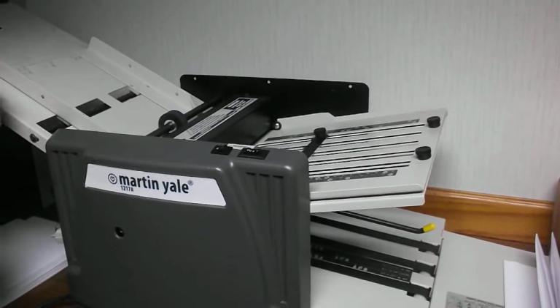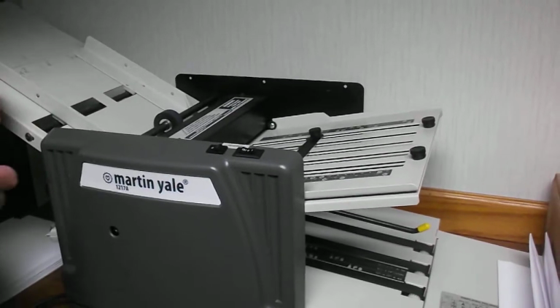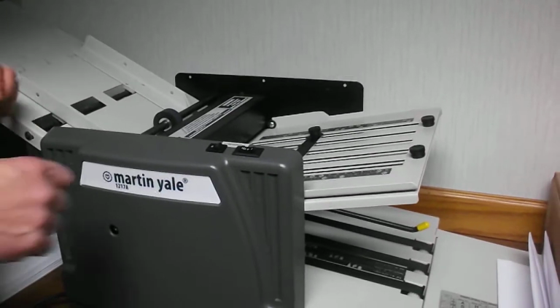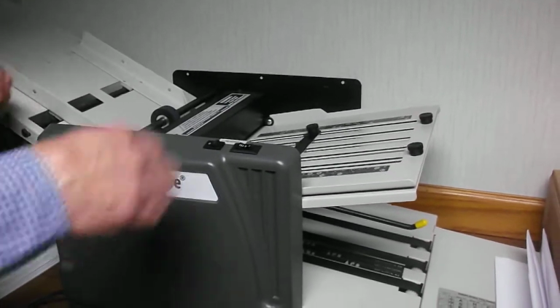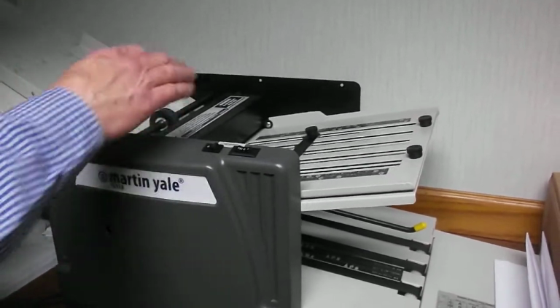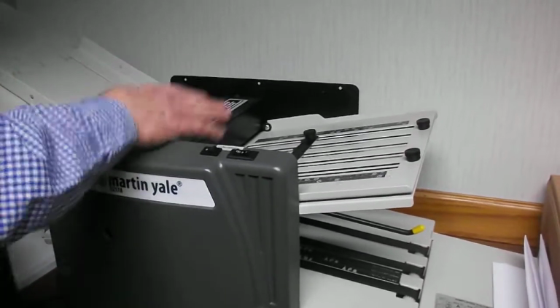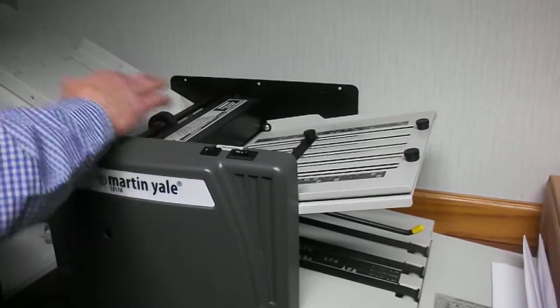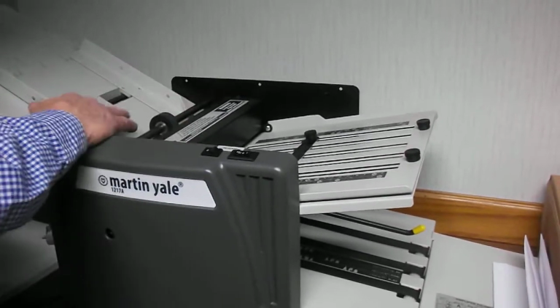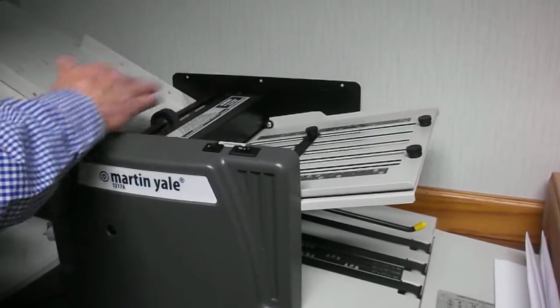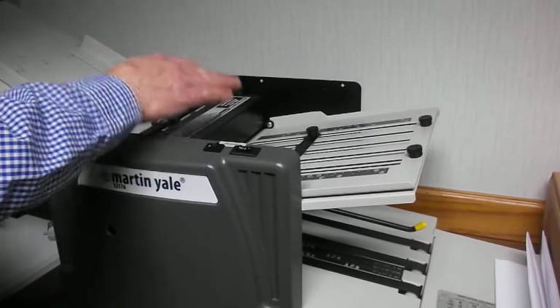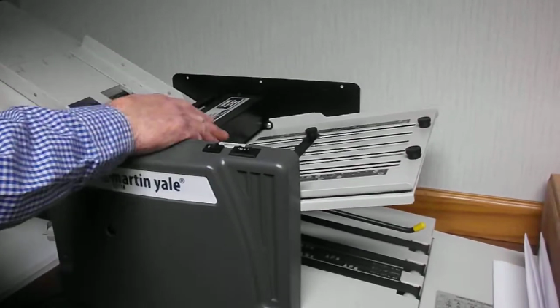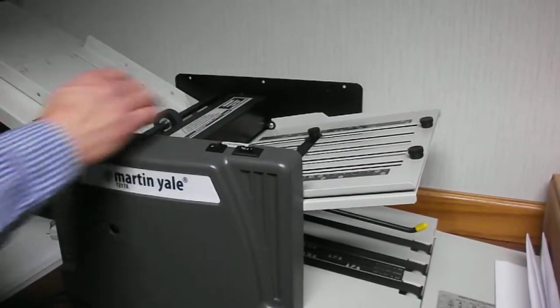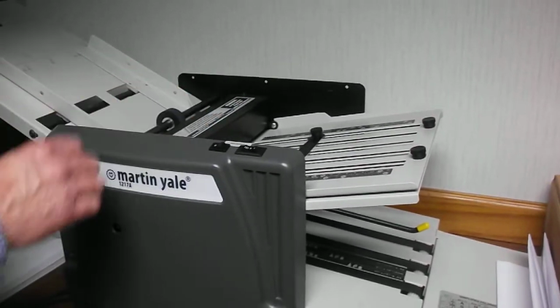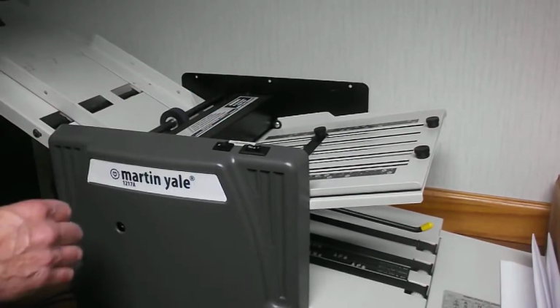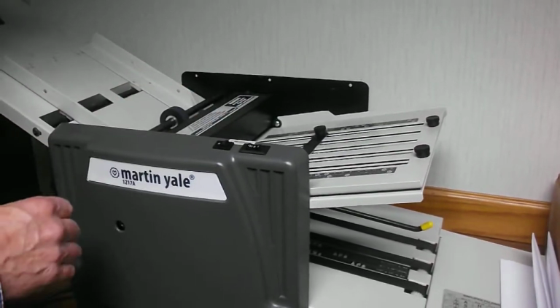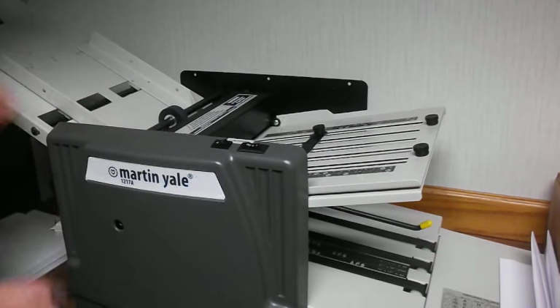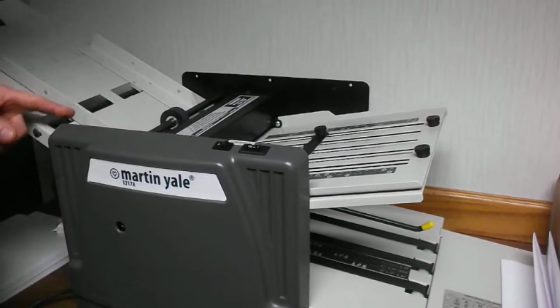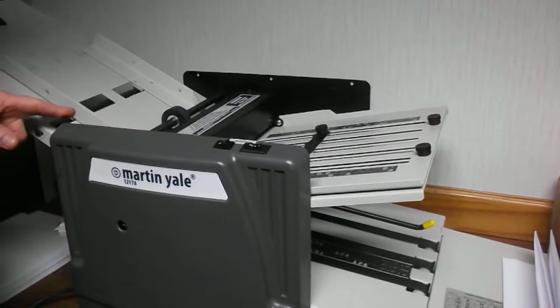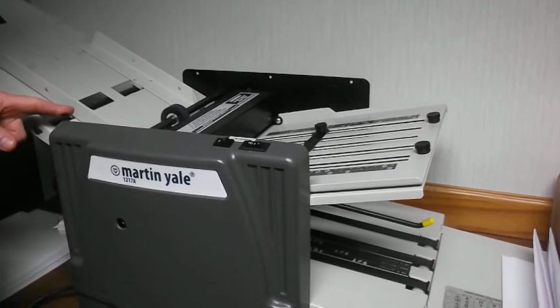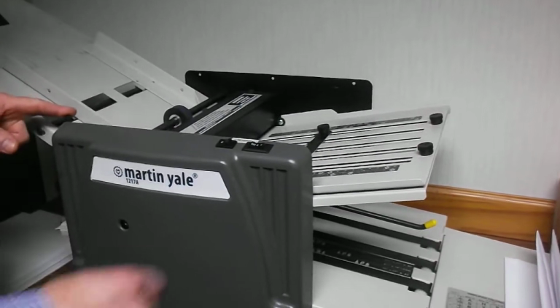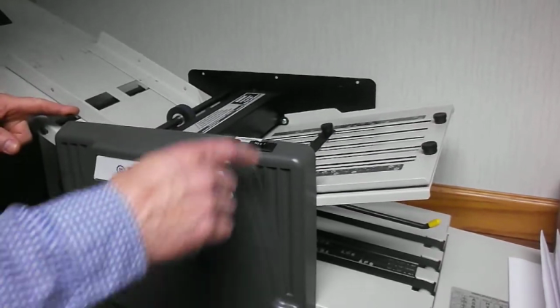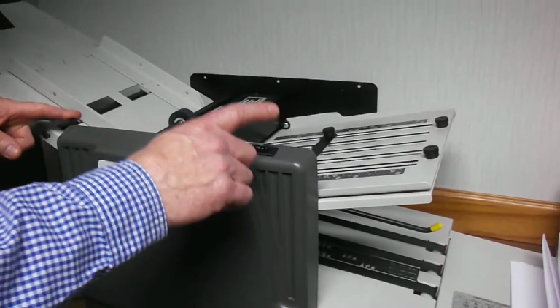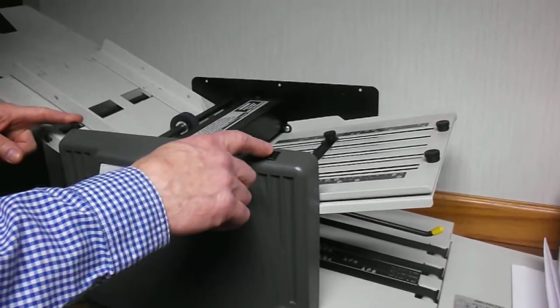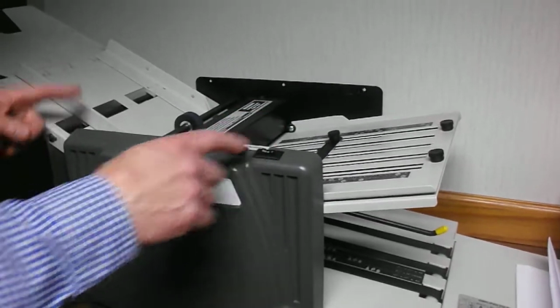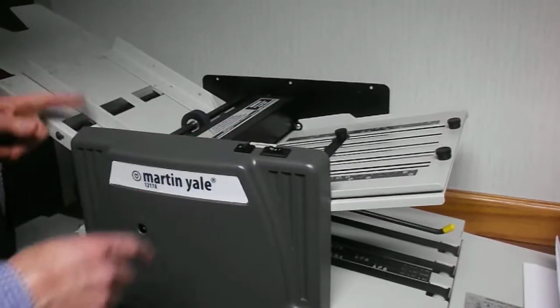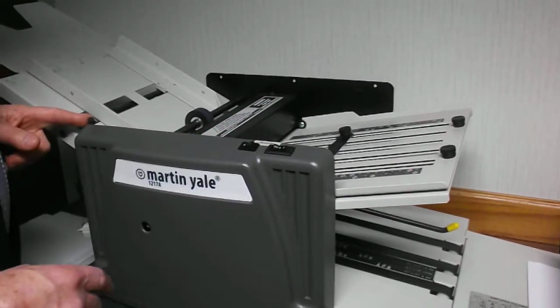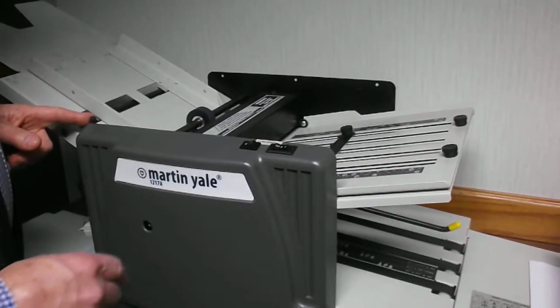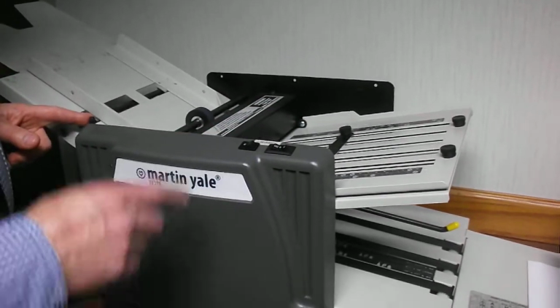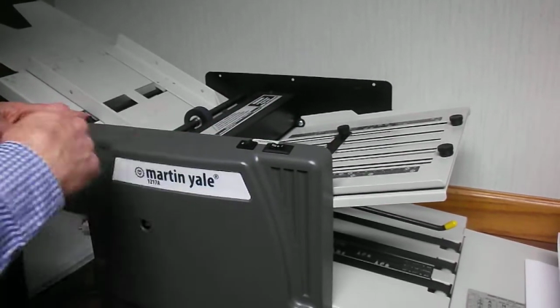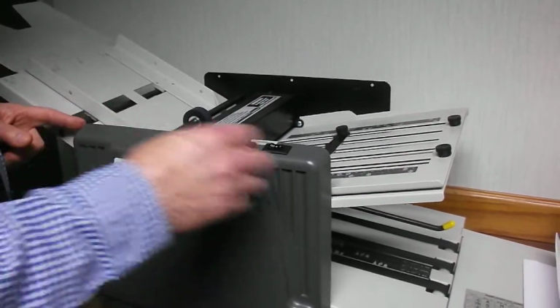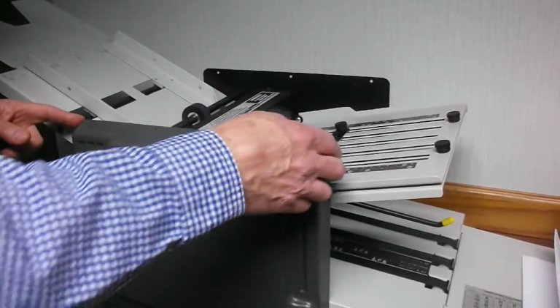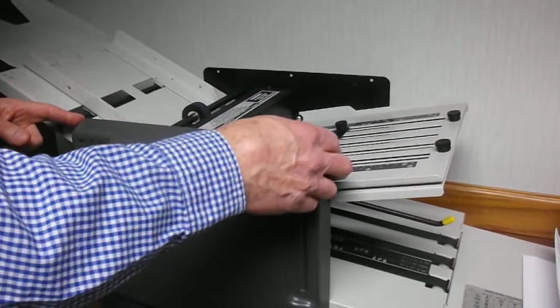The machine is set for an 8.5 x 11 double parallel, and this is the bypass lever. We turn on the machine and hold the bypass to insert the paper.